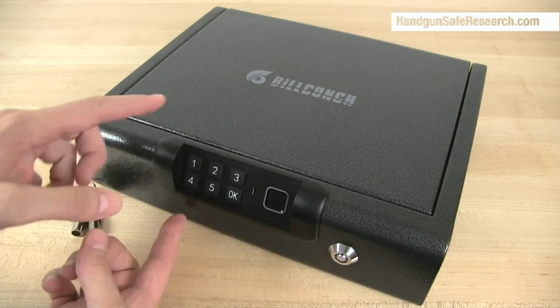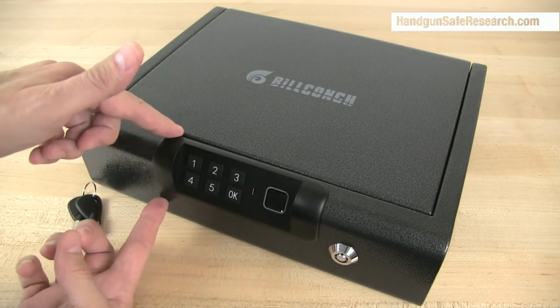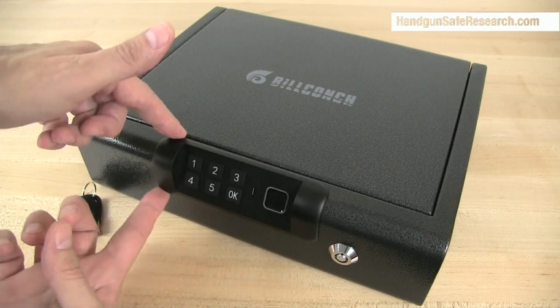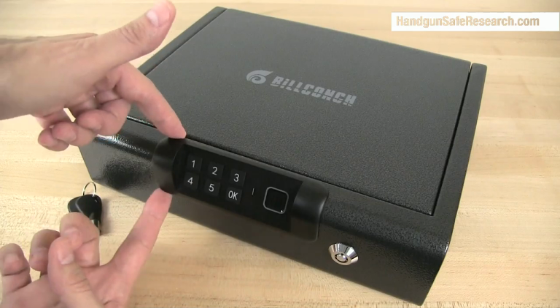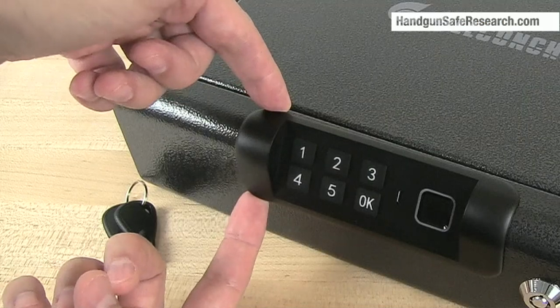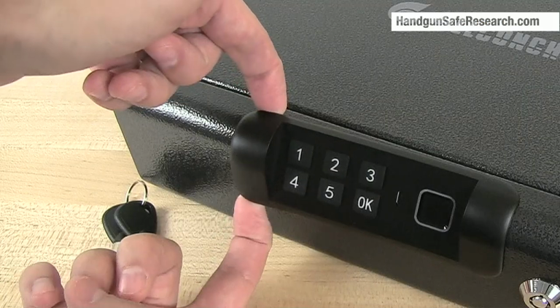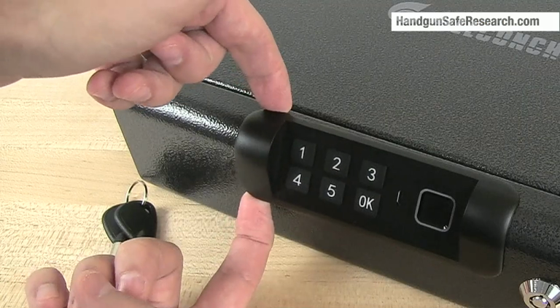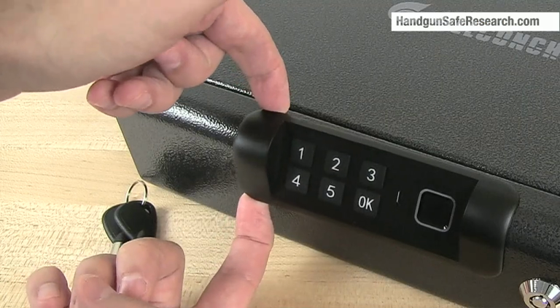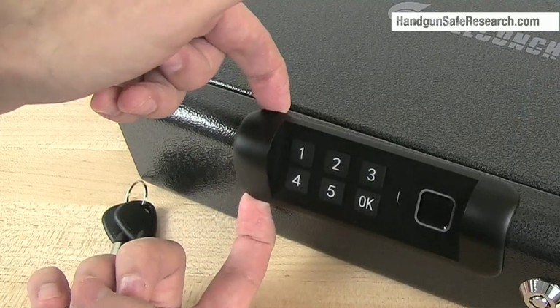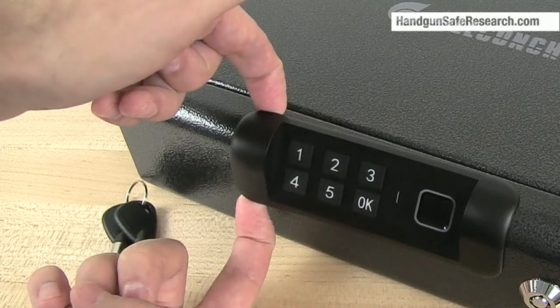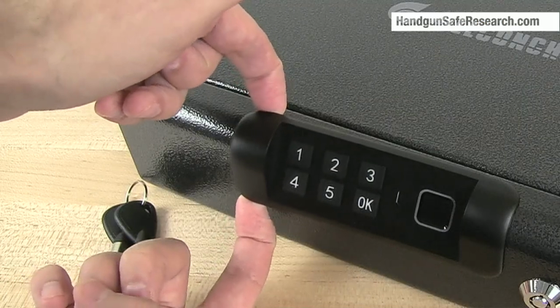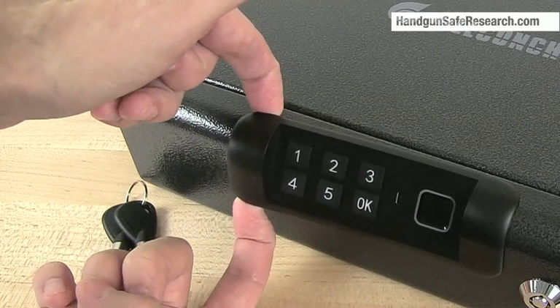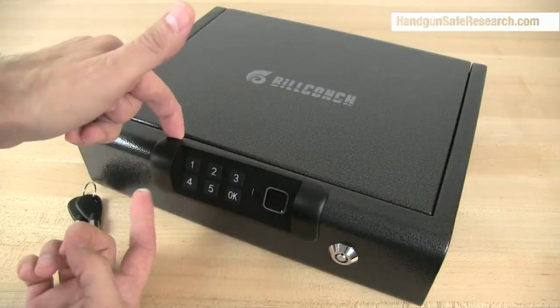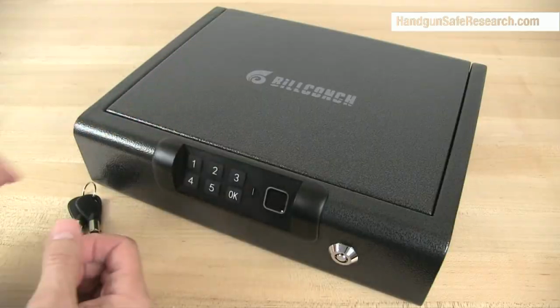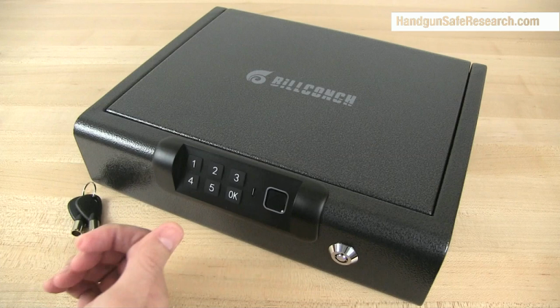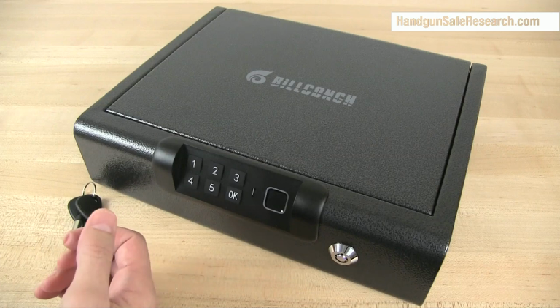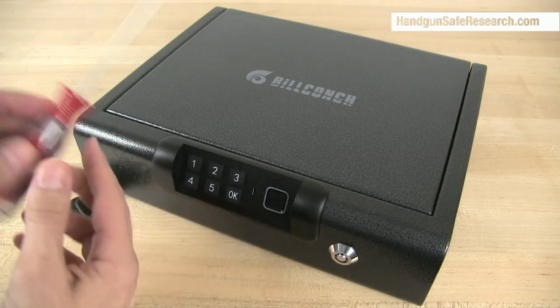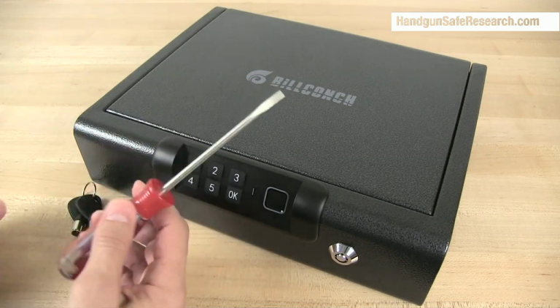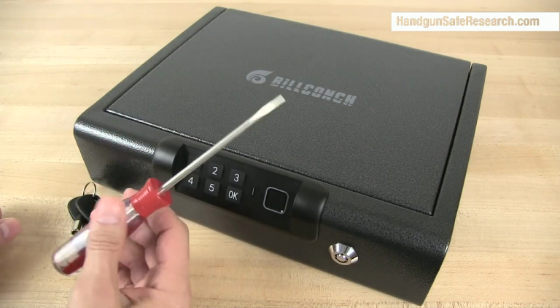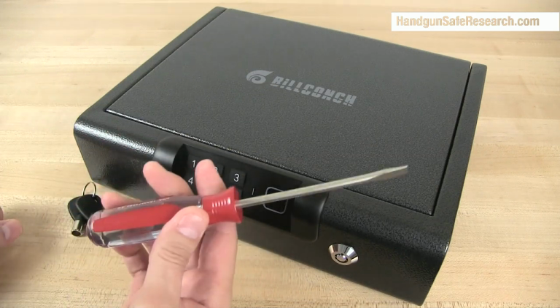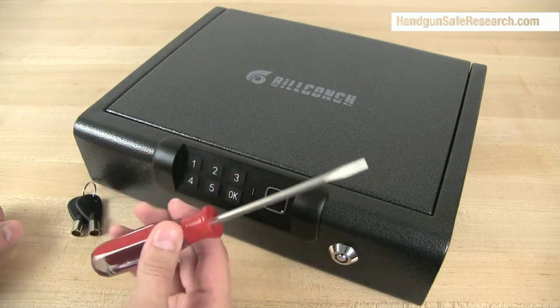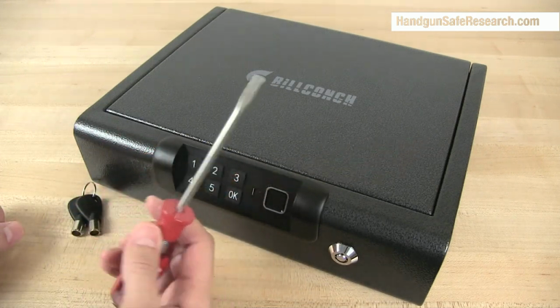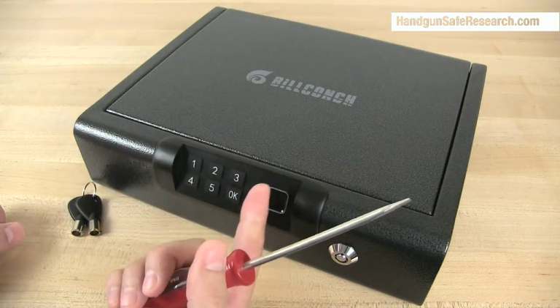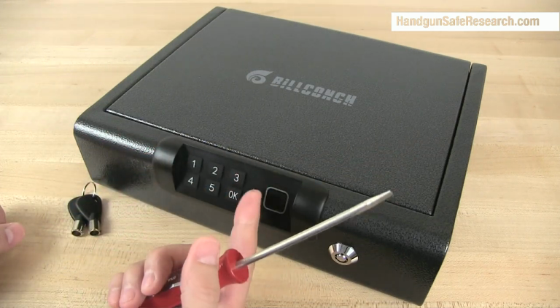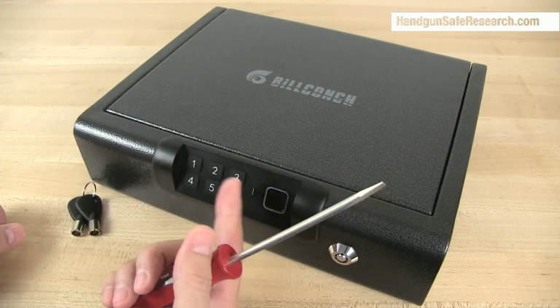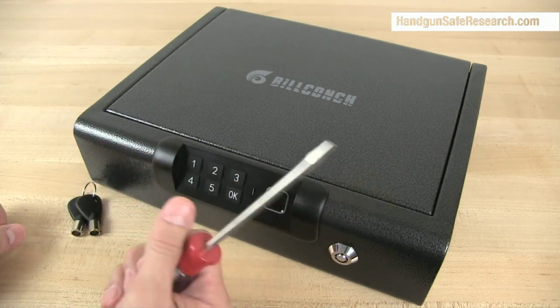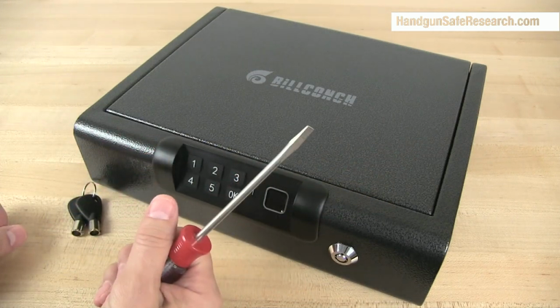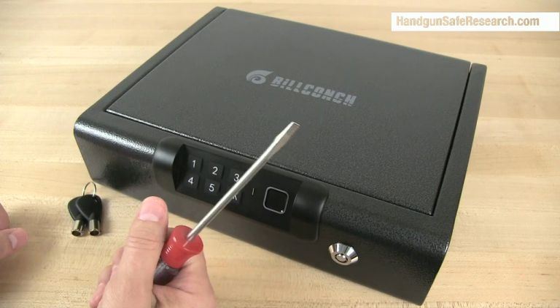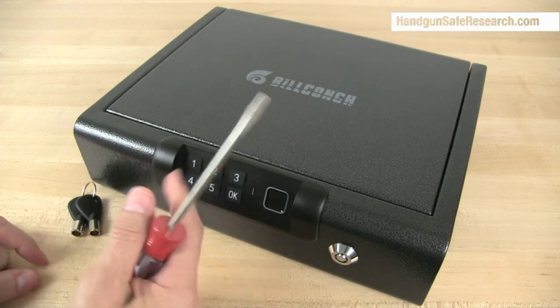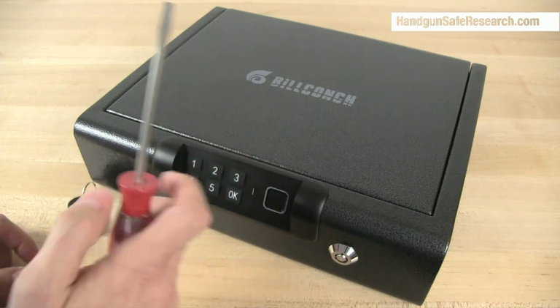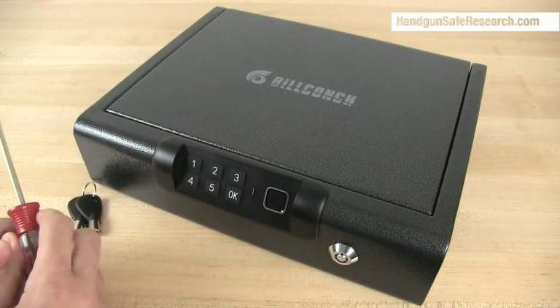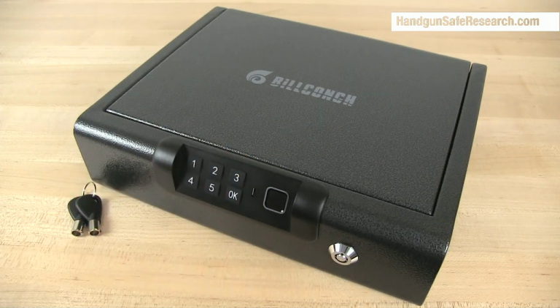When I started looking this safe over, I noticed that the keypad is loose on one side. It's so loose that I wondered what would happen if somebody attacked this with a screwdriver and pried the fitting off. I'll show you what I found.